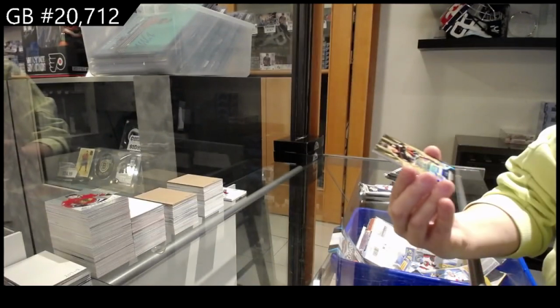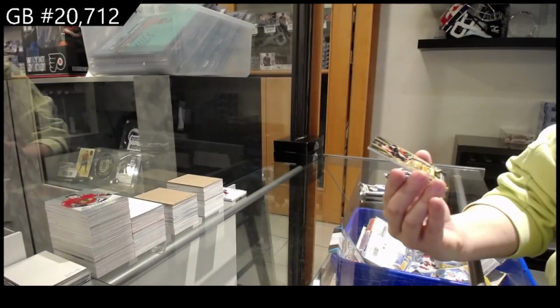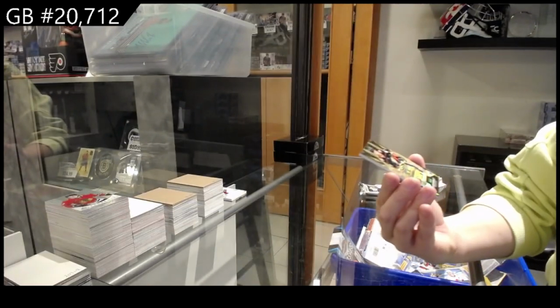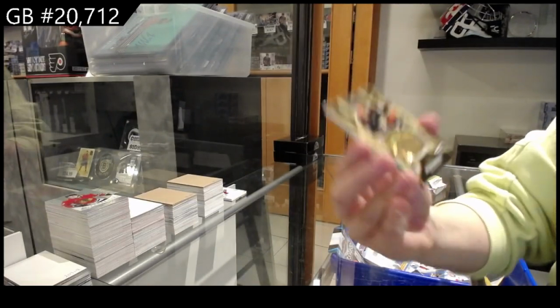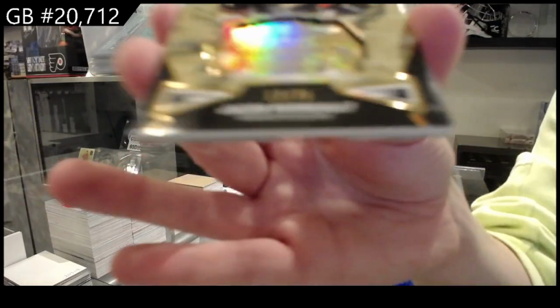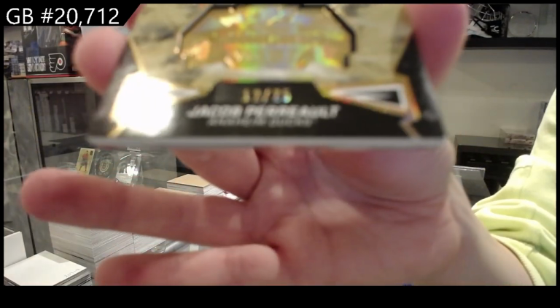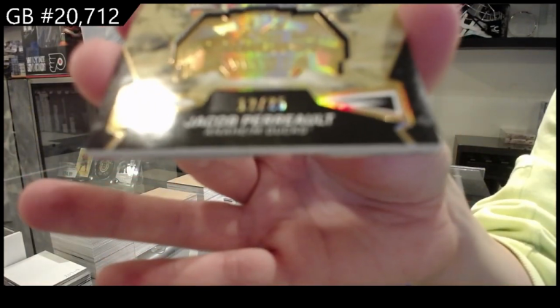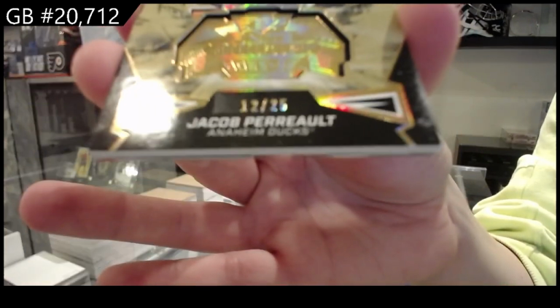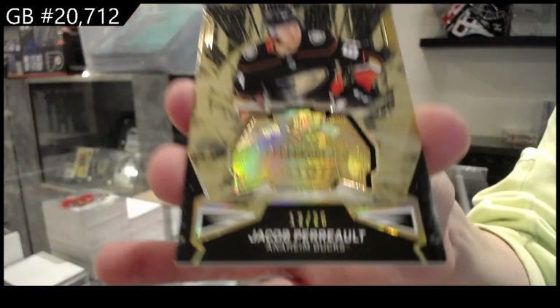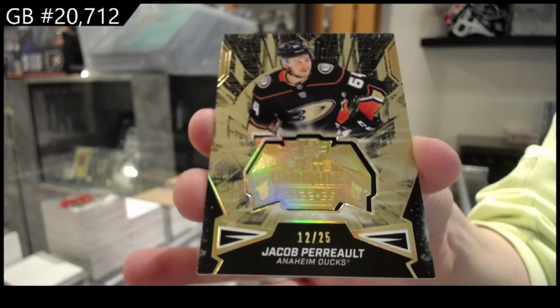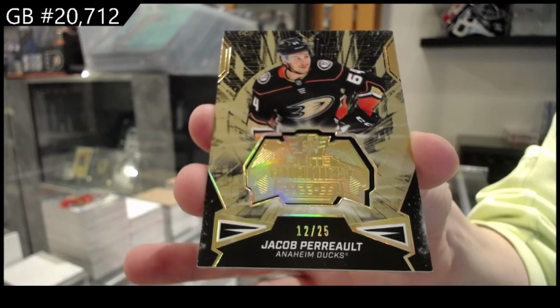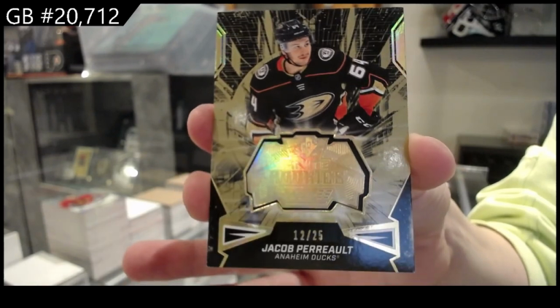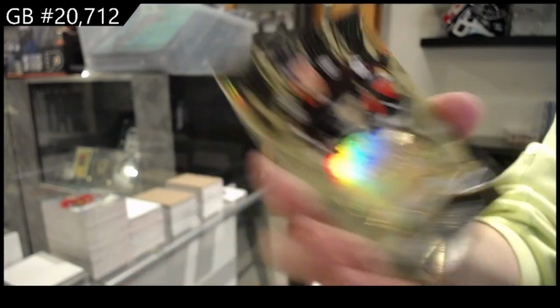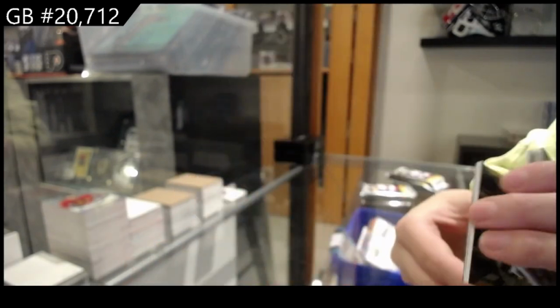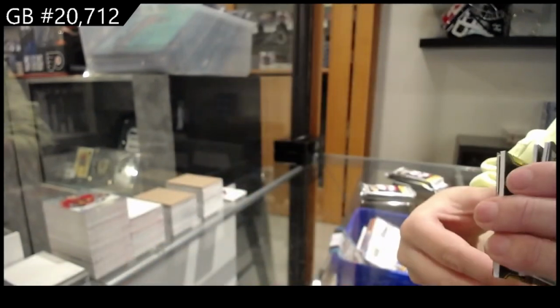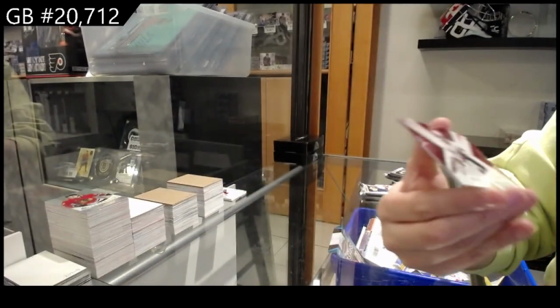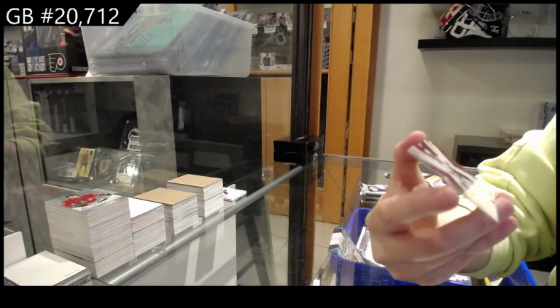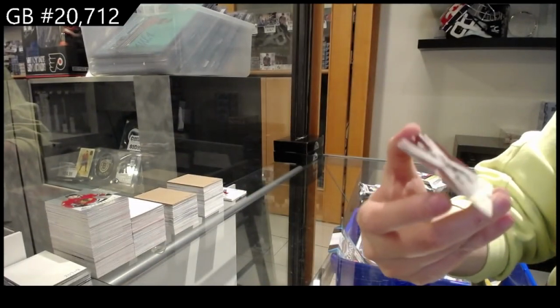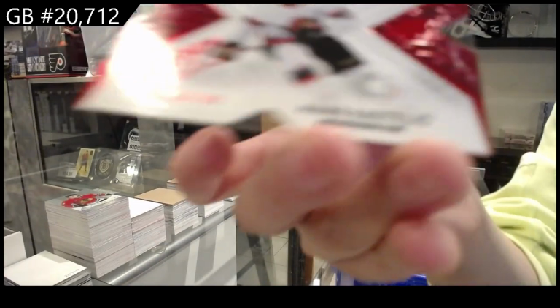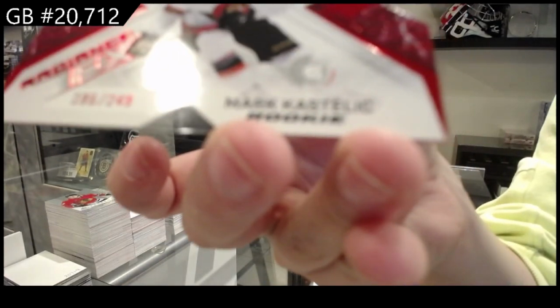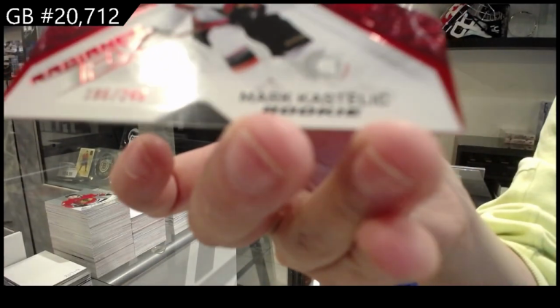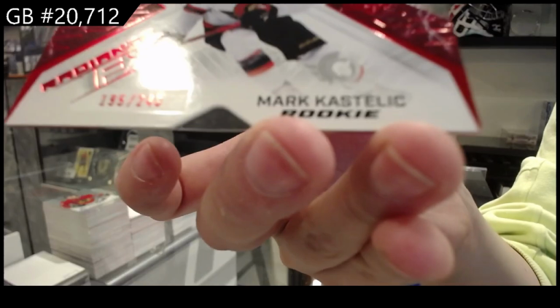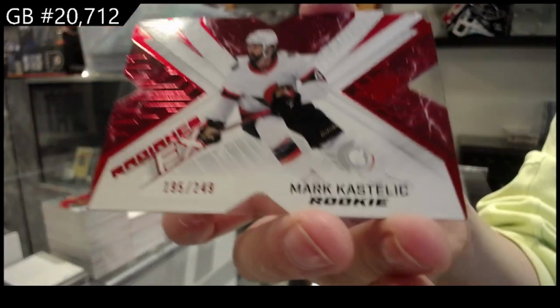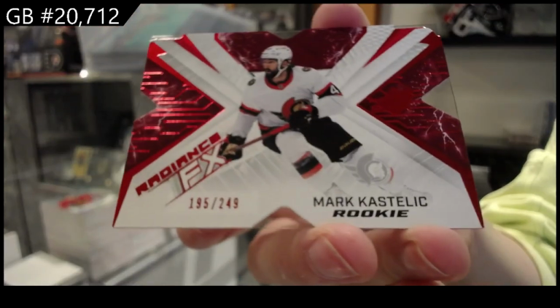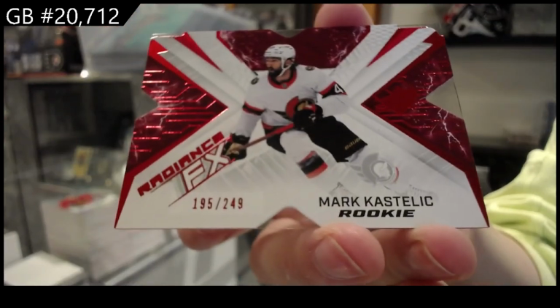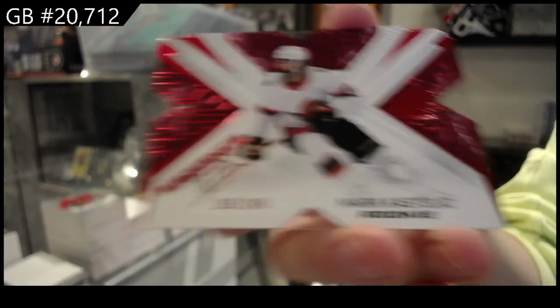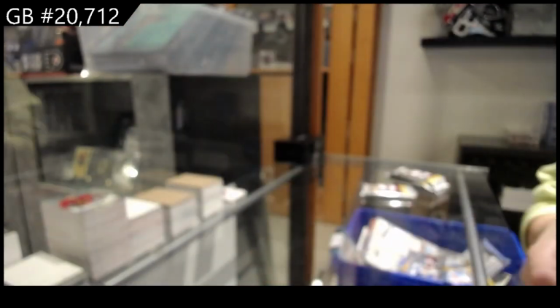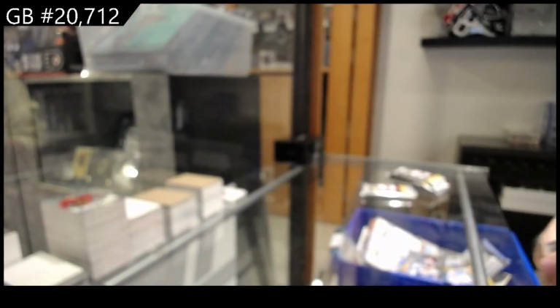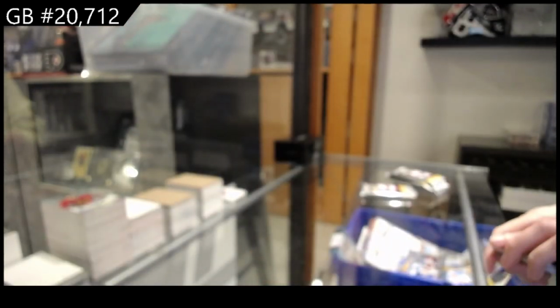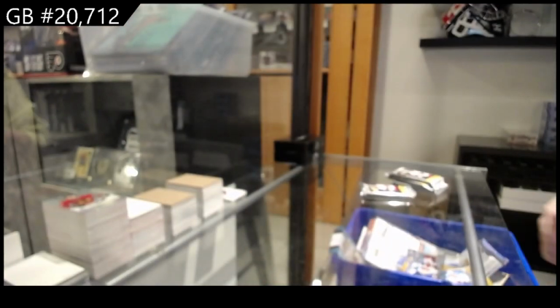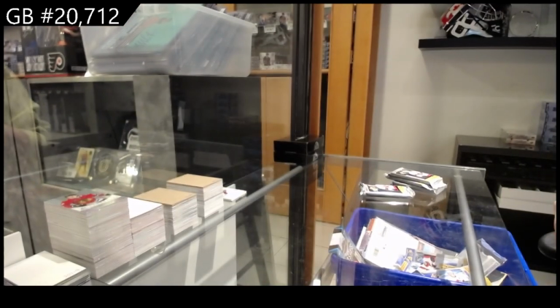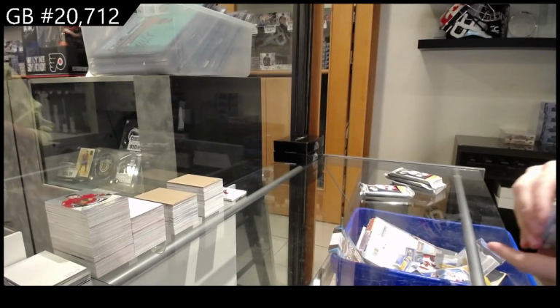Numbered to 25 finite rookie gold for Anaheim, Jacob Perot, and then we have numbered to 249 Mark Kostelic radiance effects red for Ottawa. That Owen Power is very nice.